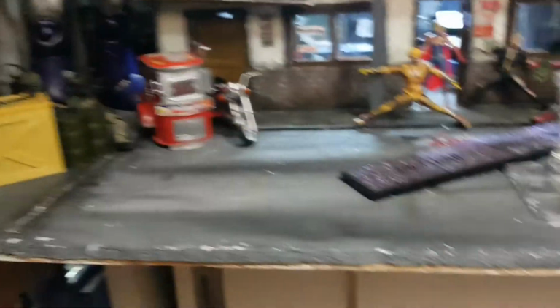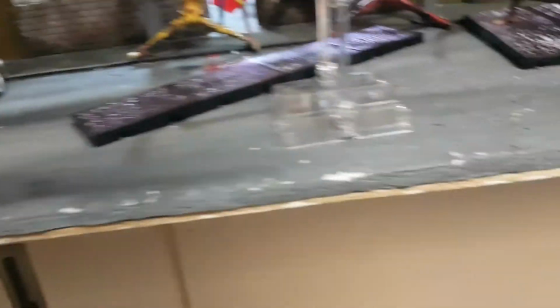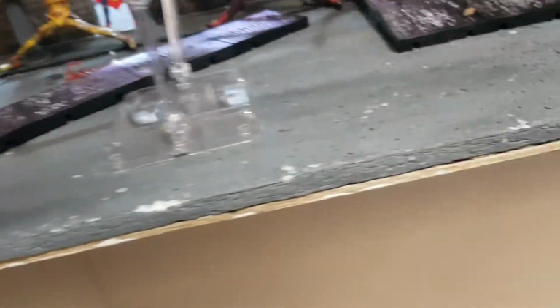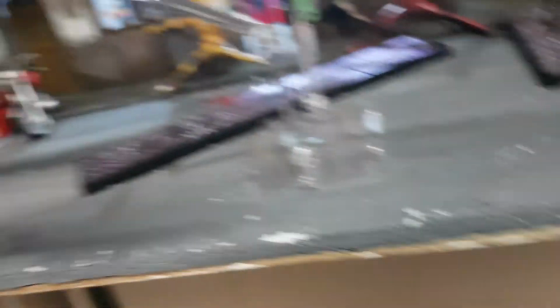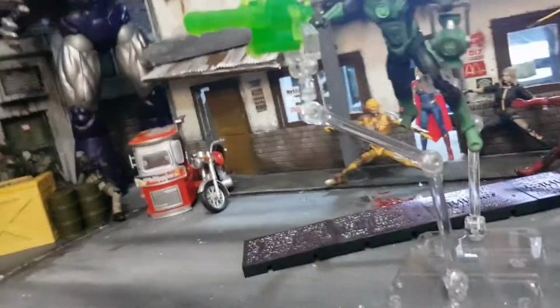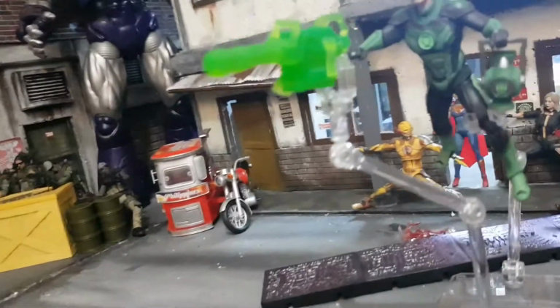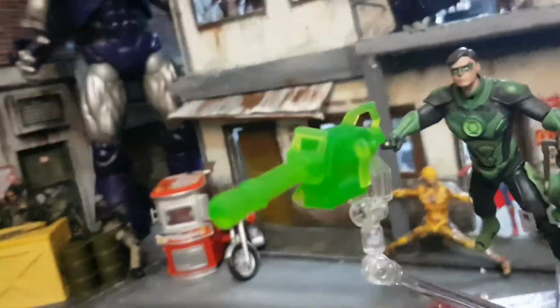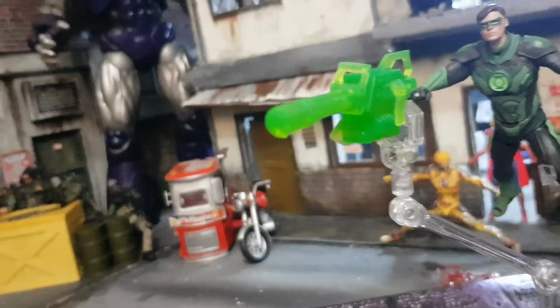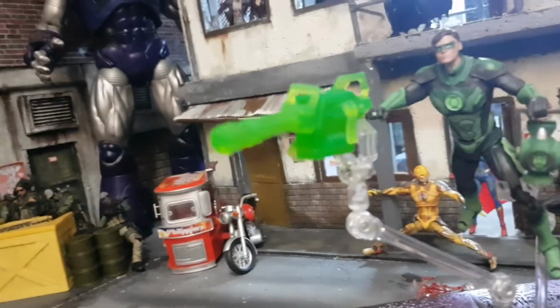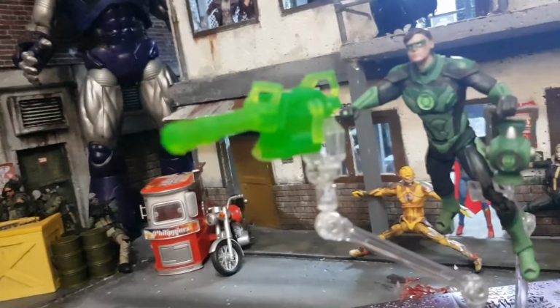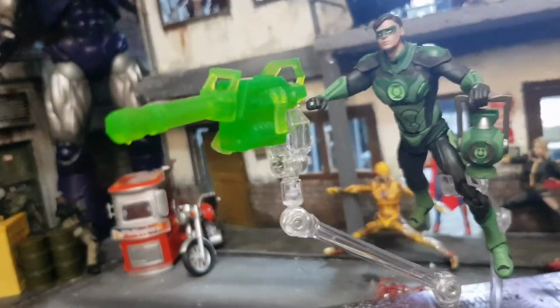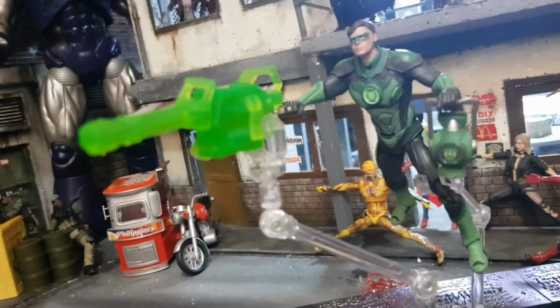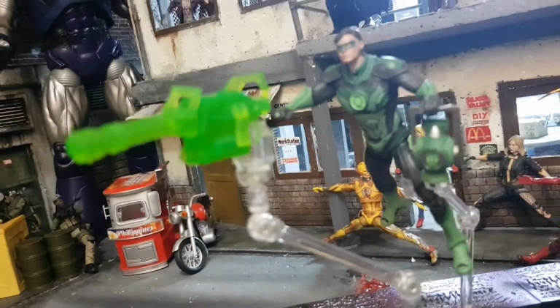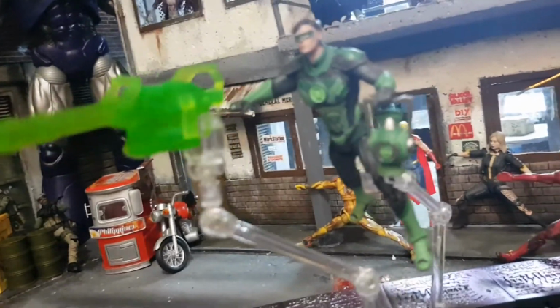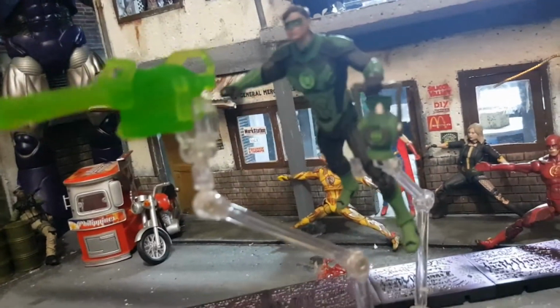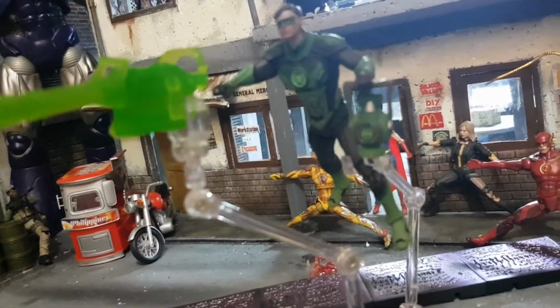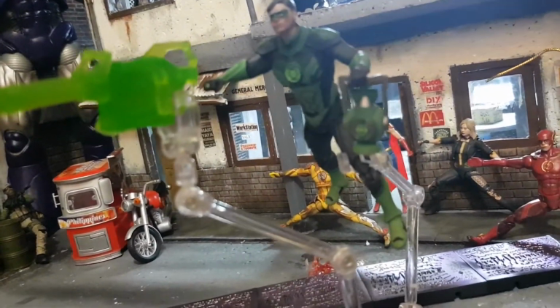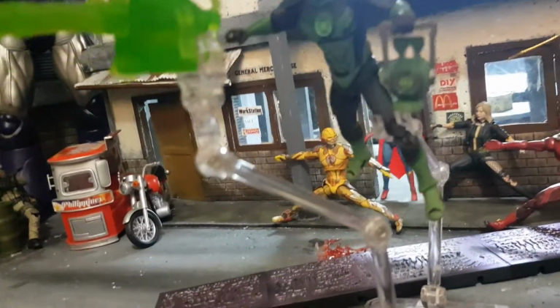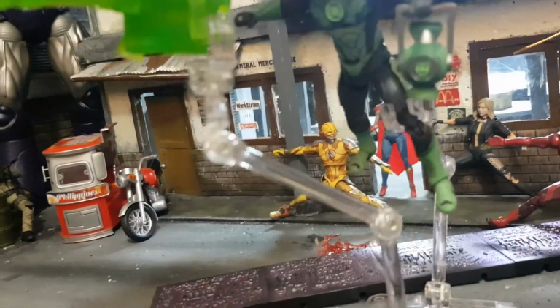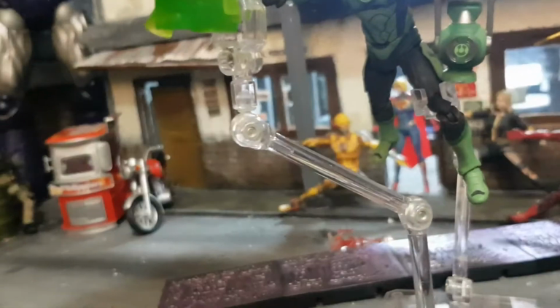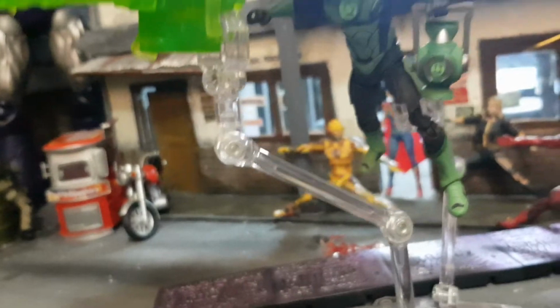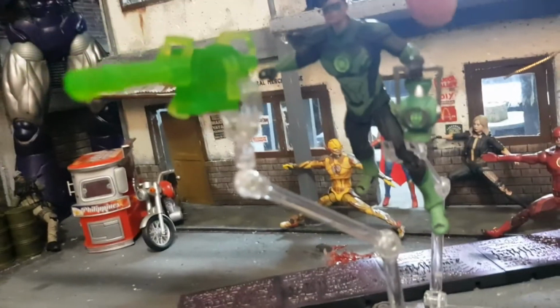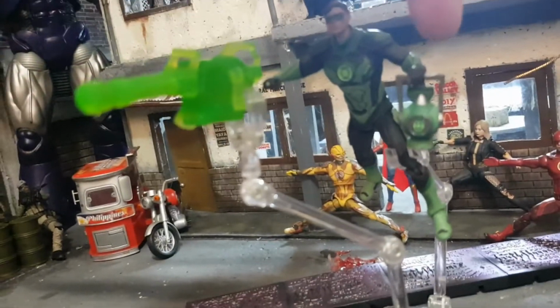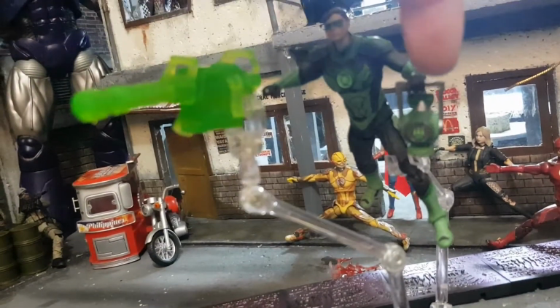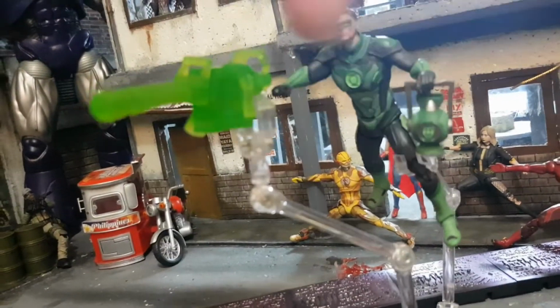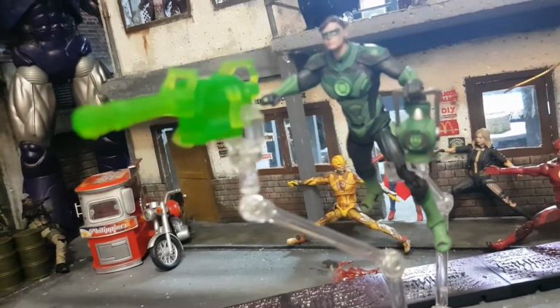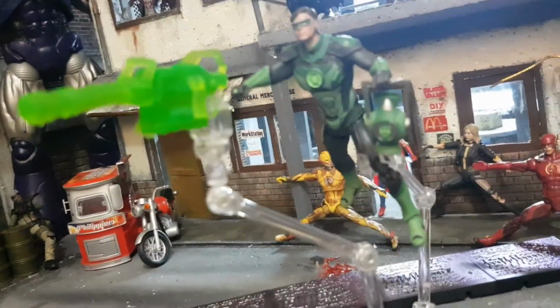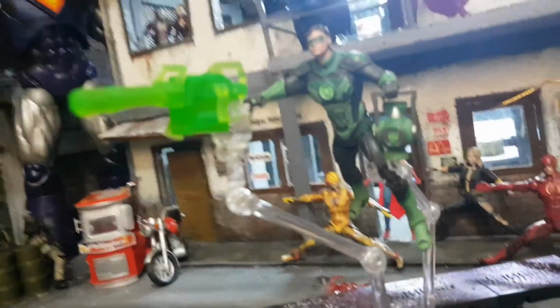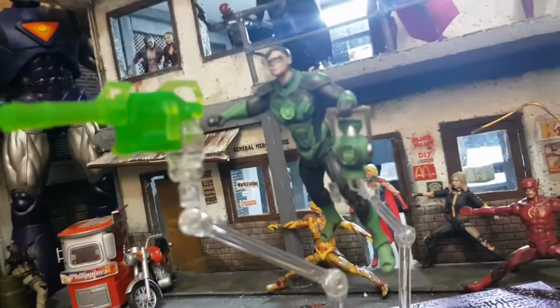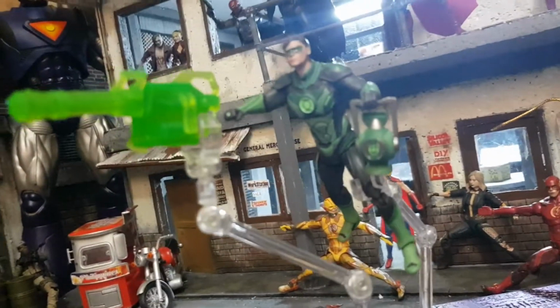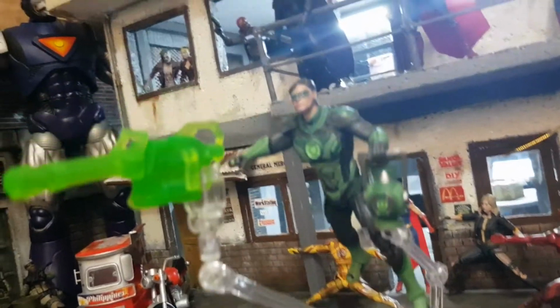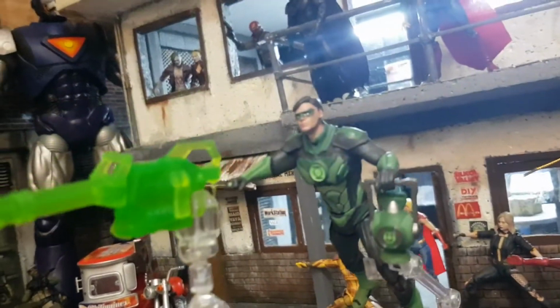I swapped out the hands — swapped in the gripping hand so I can have the lantern with him, and kept the fist hand on the other side.